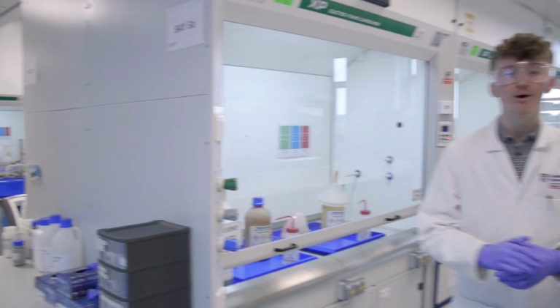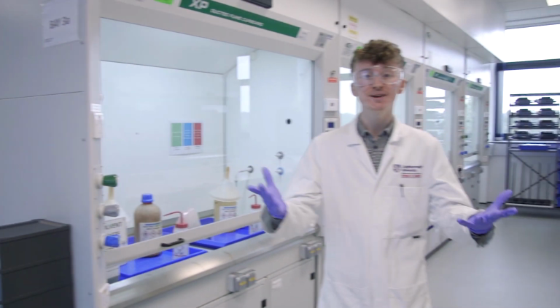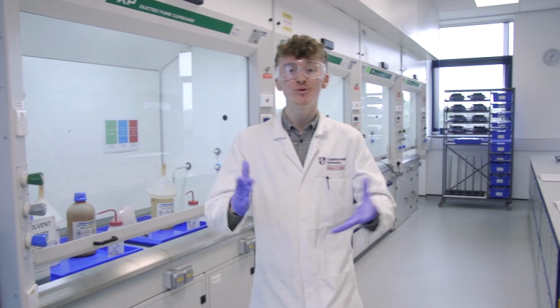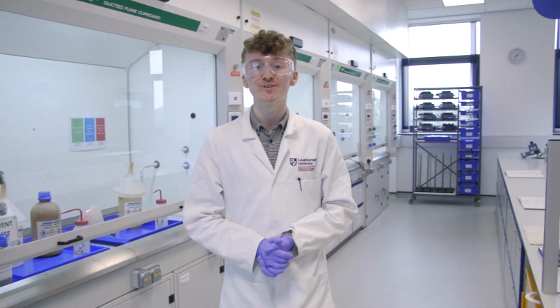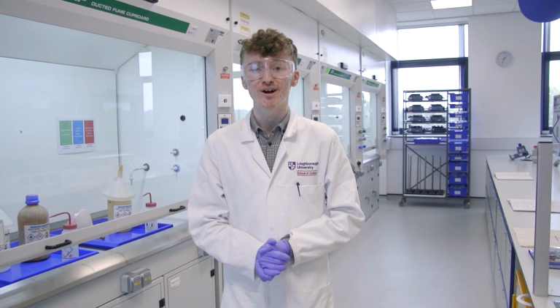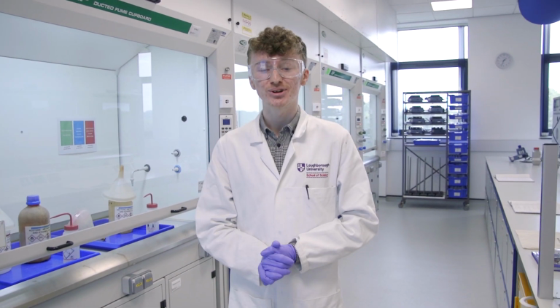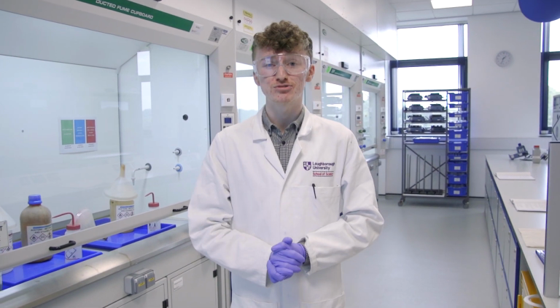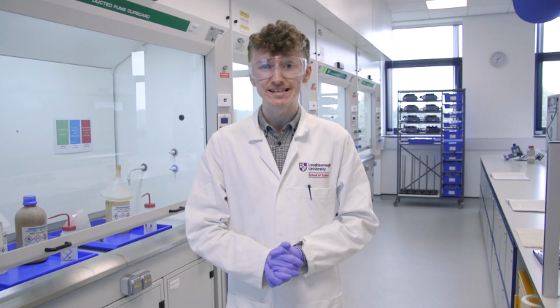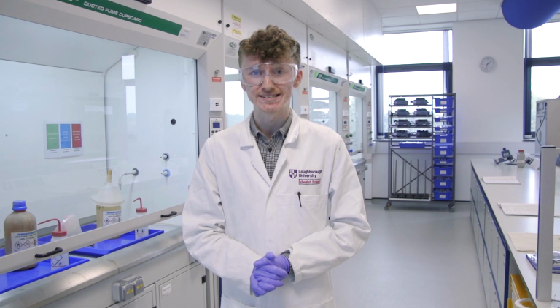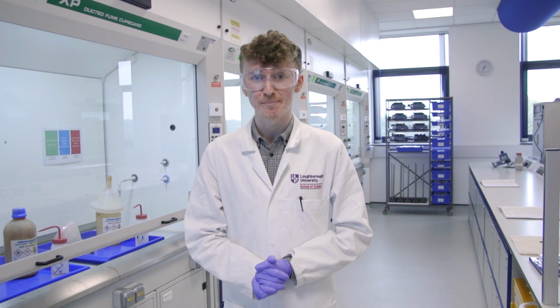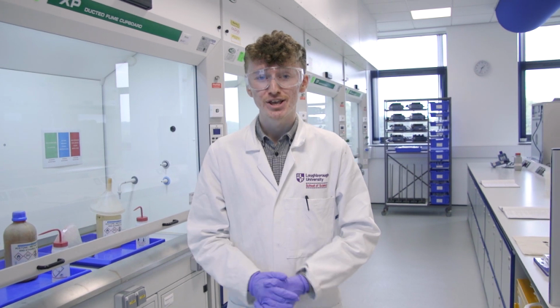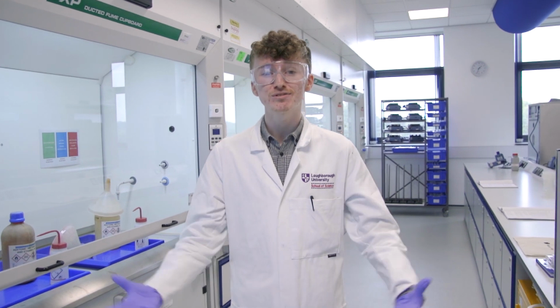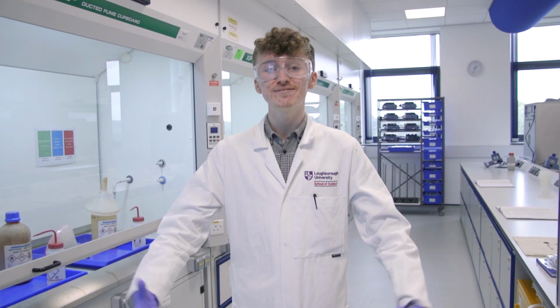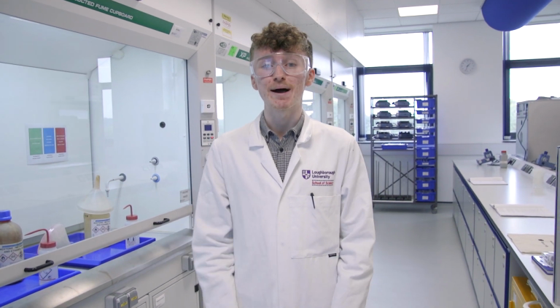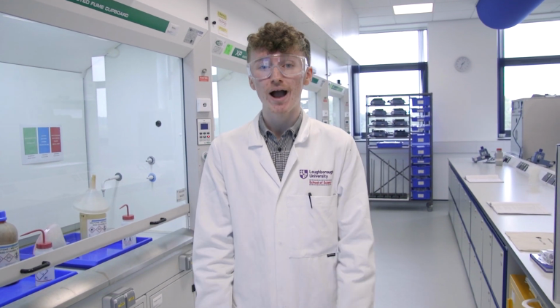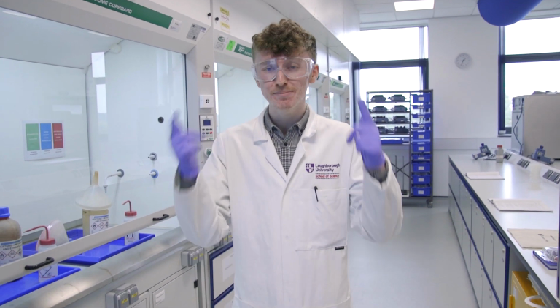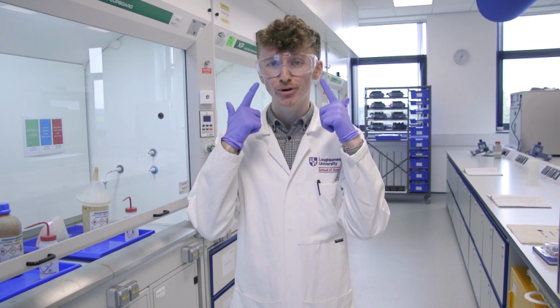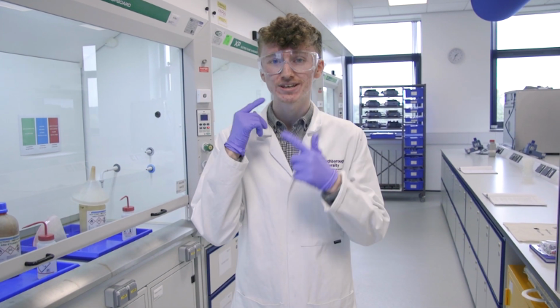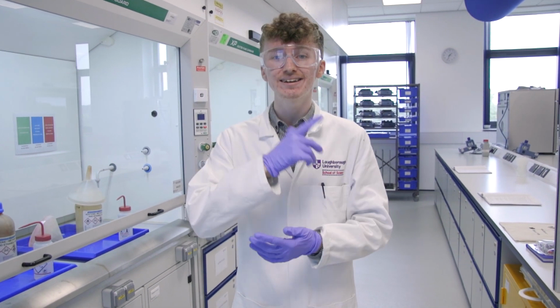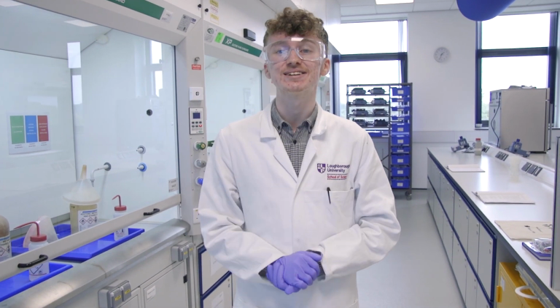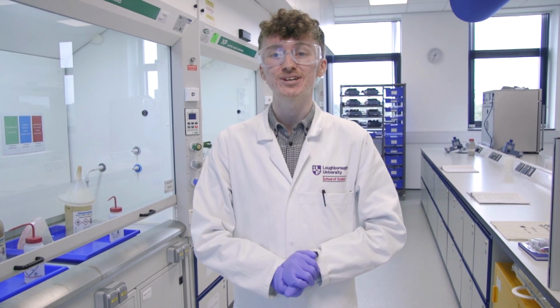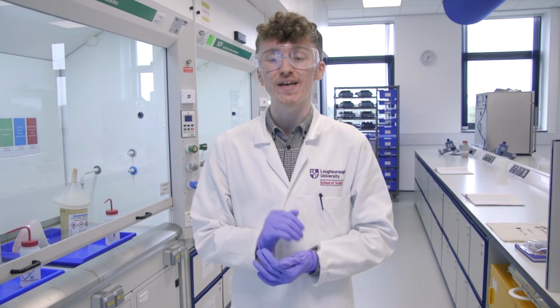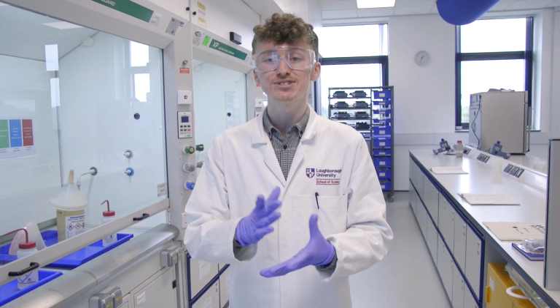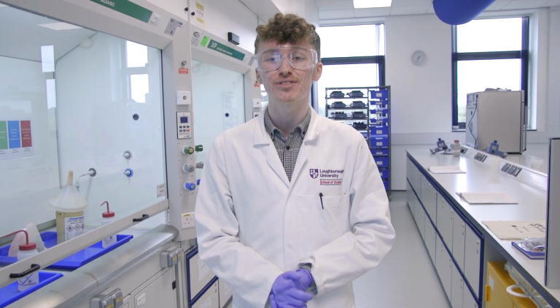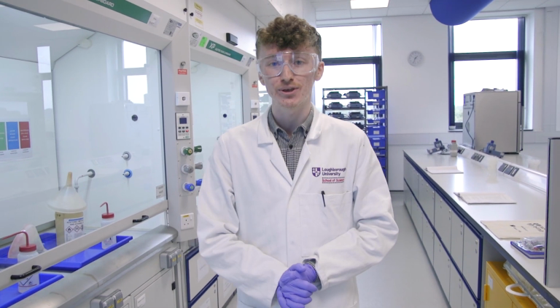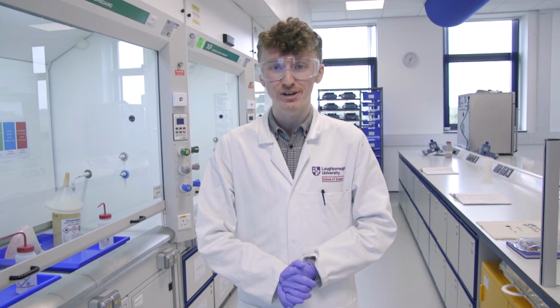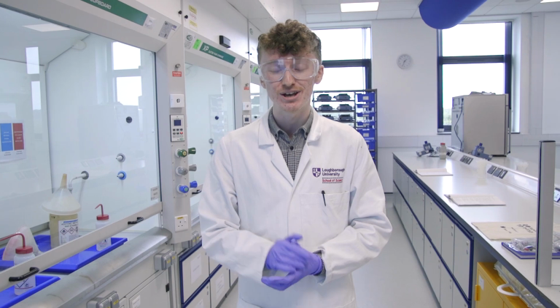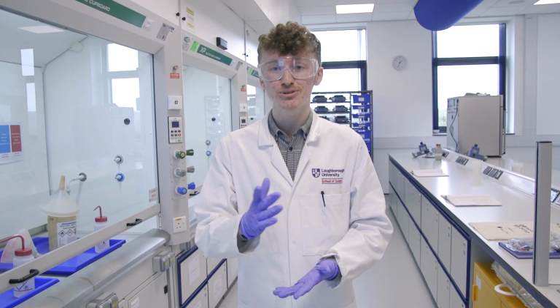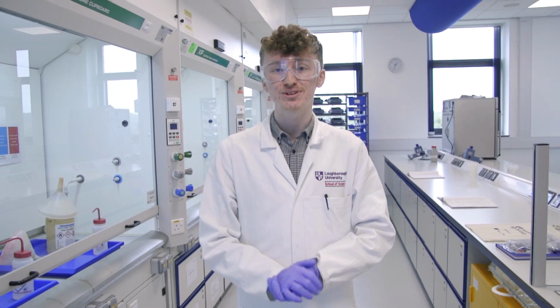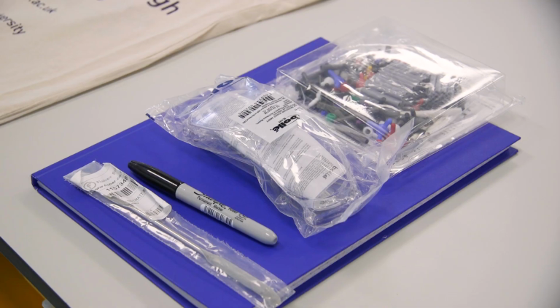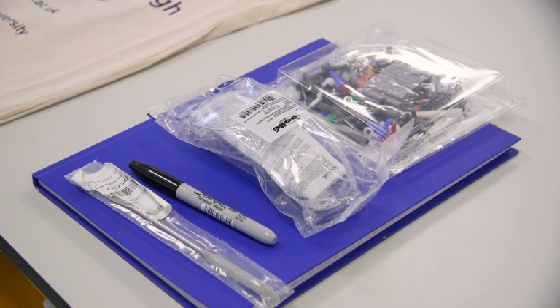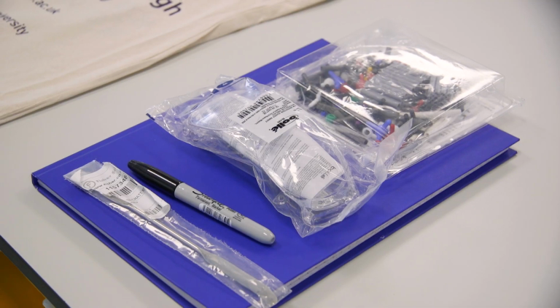On day one, when you first arrive, you're going to come straight into this lab. You're going to receive a lab coat, a pair of goggles, and an essentials kit with every single thing that you're going to need during your time here in chemistry.